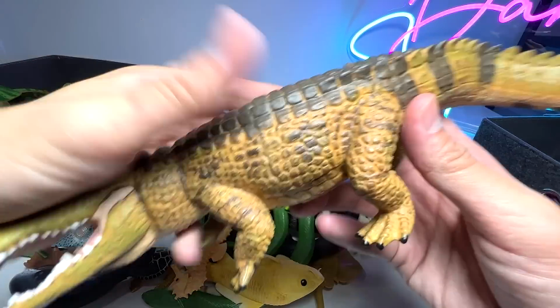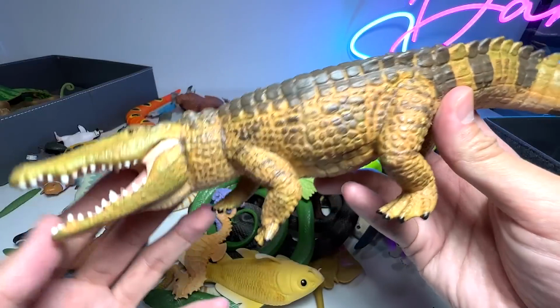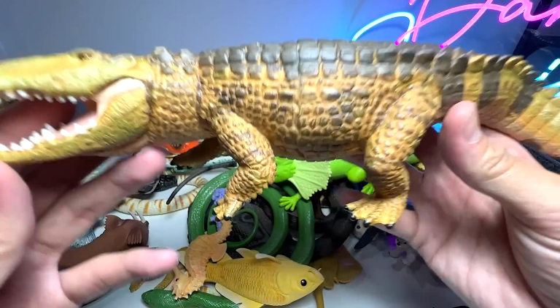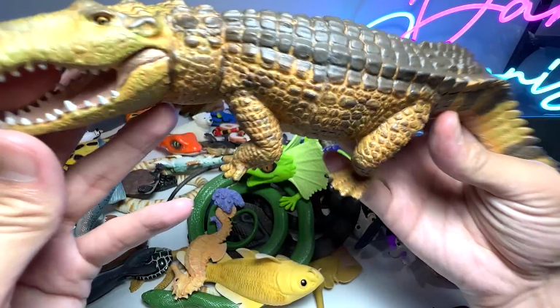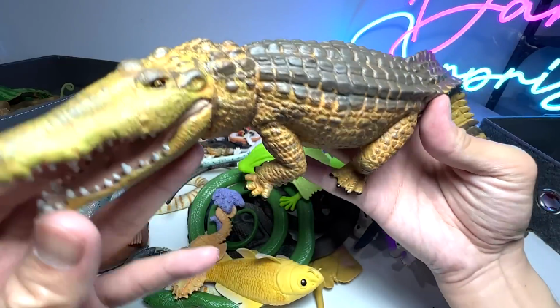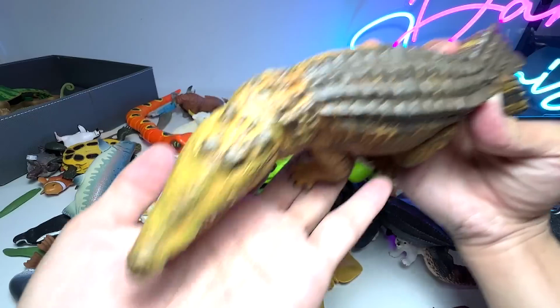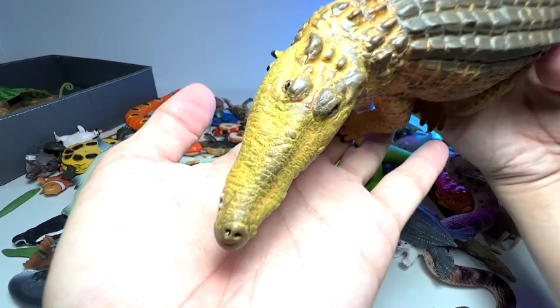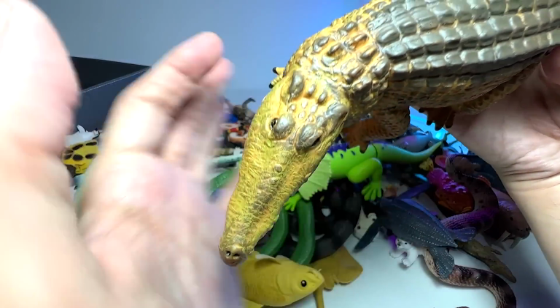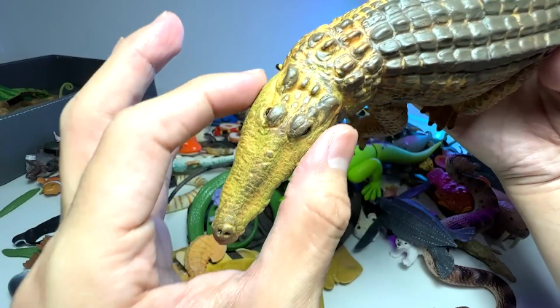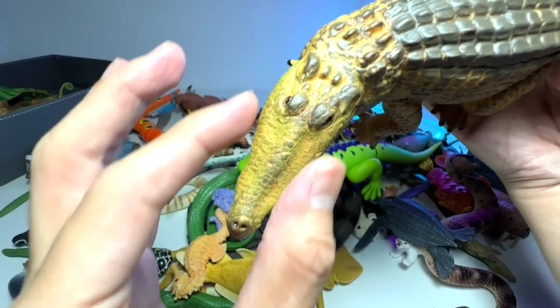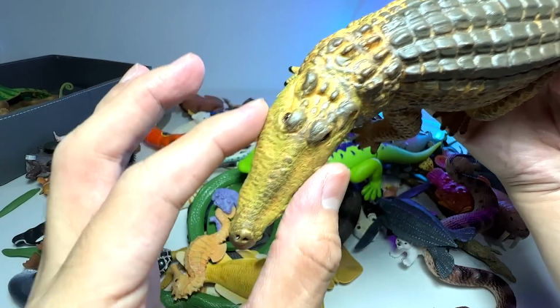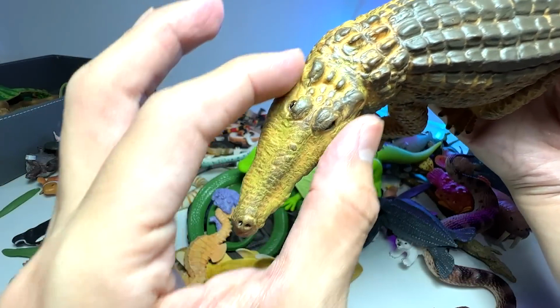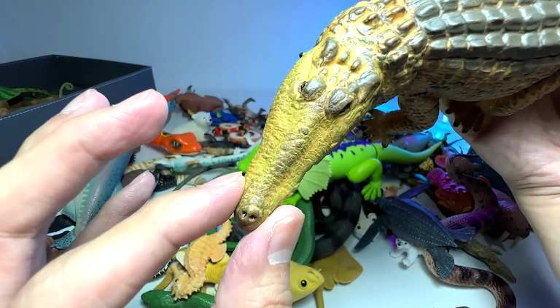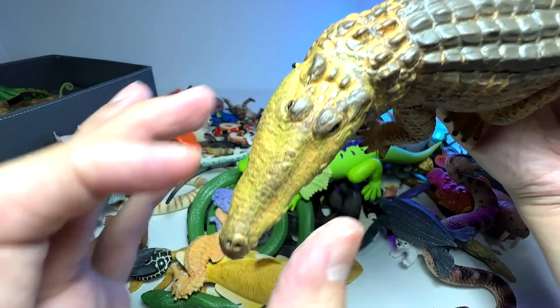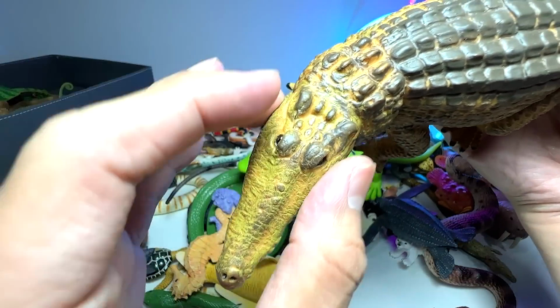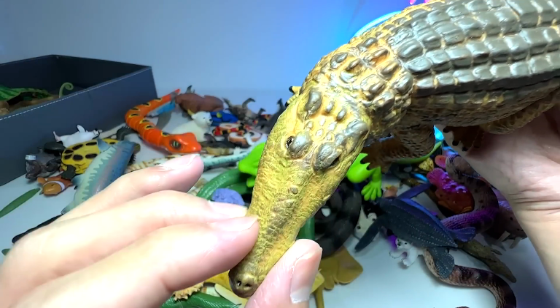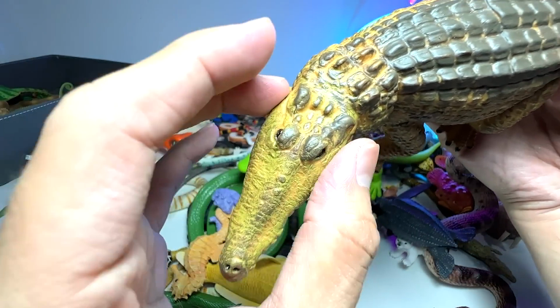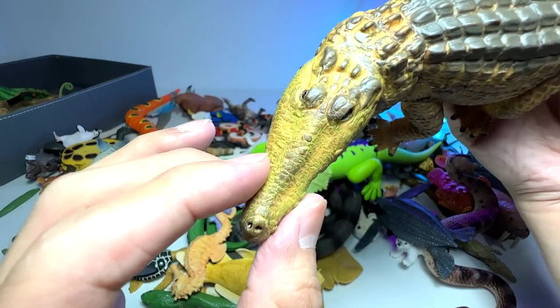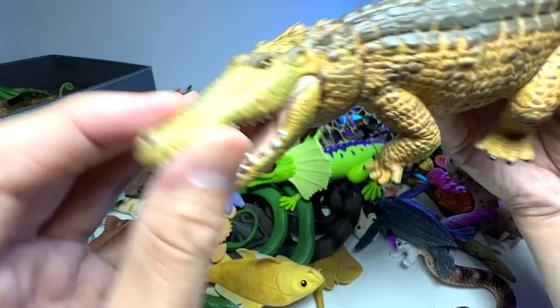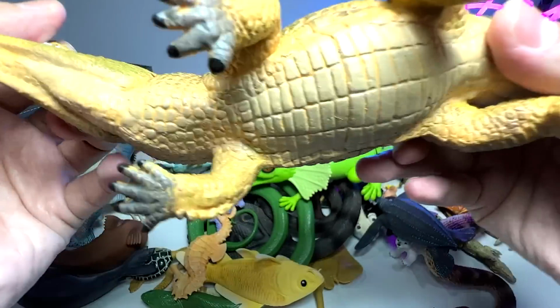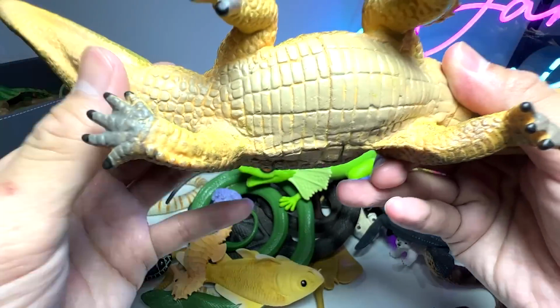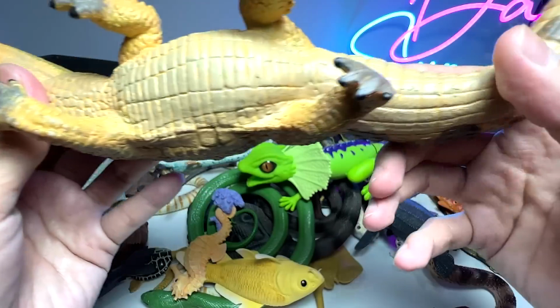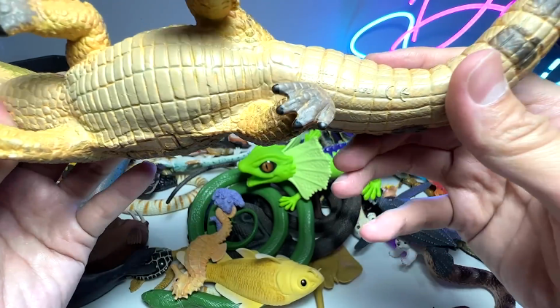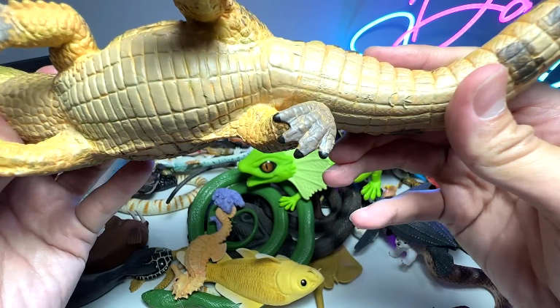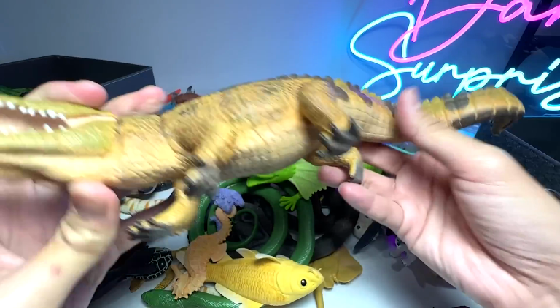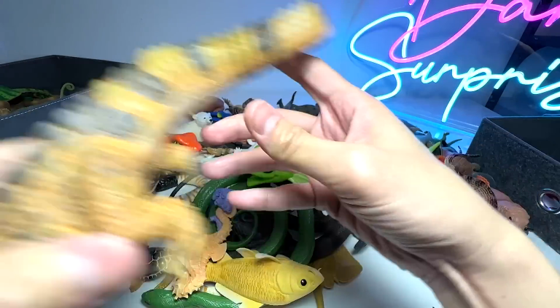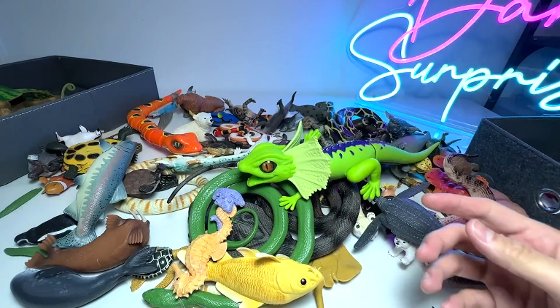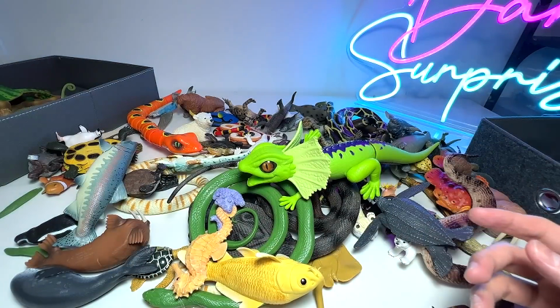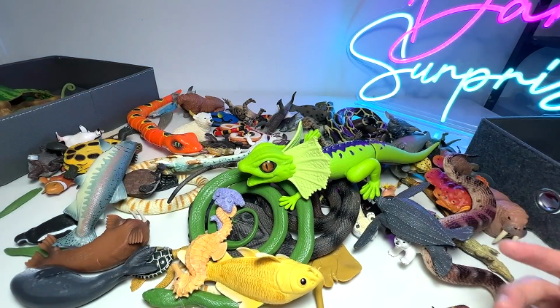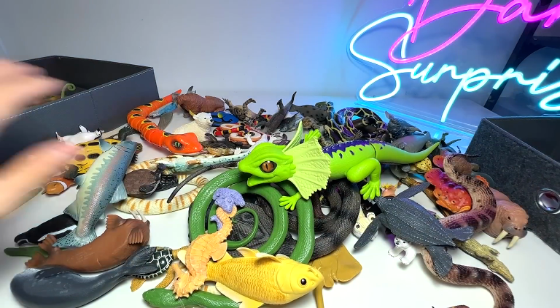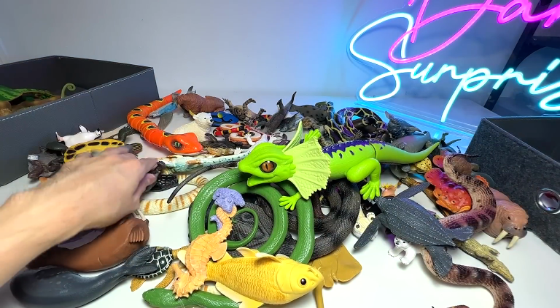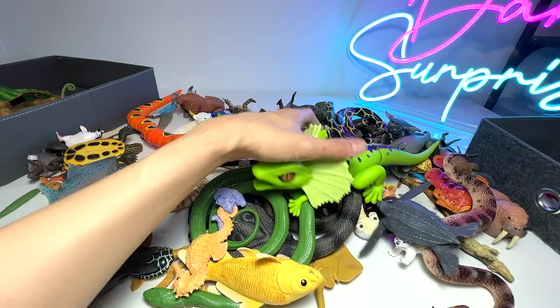Another huge crocodile. Yes, you can see by the snout — it is very triangular, very narrow, and very slender. So it's a crocodile. It's a huge one that we just got recently.